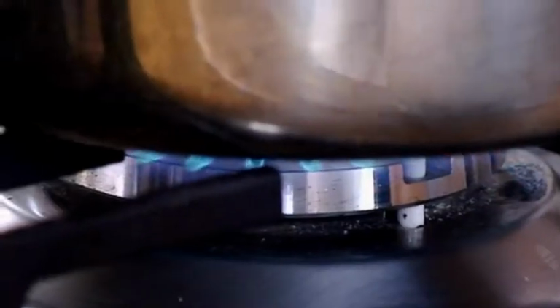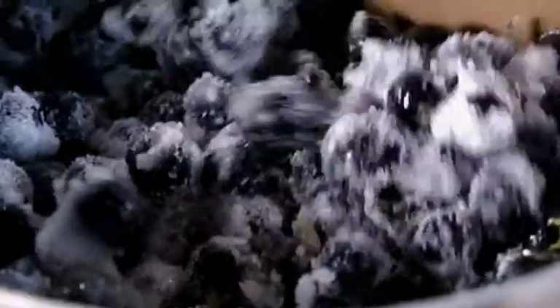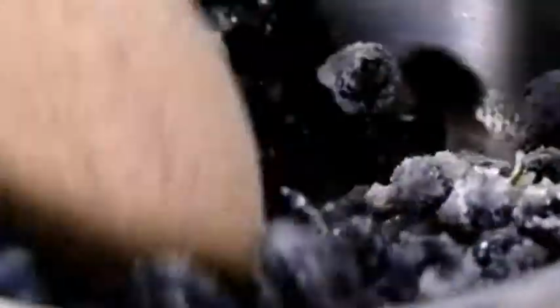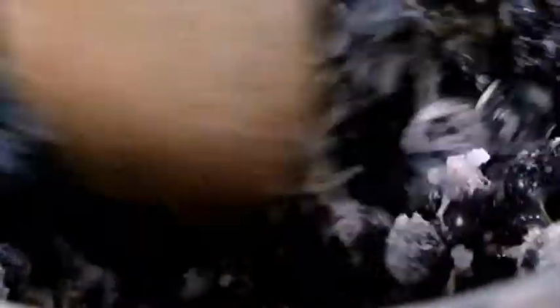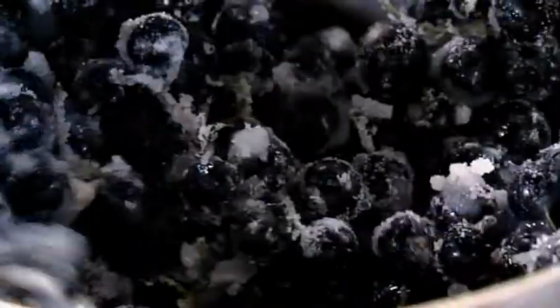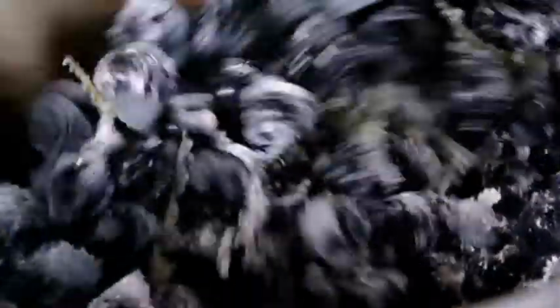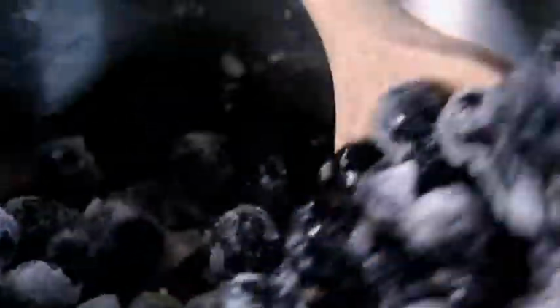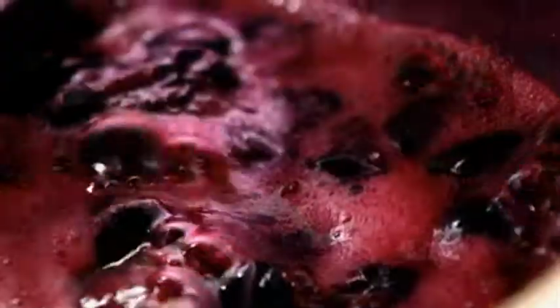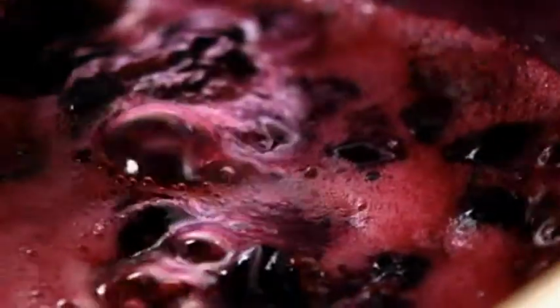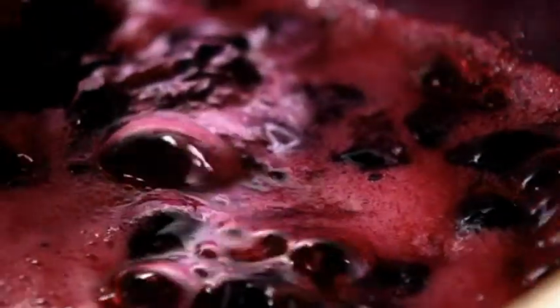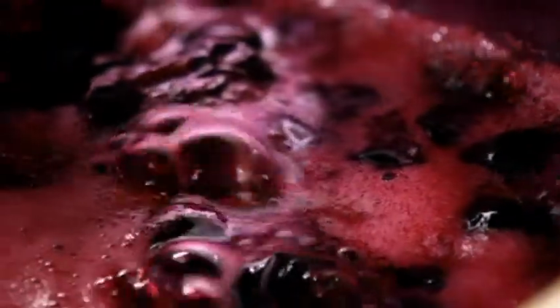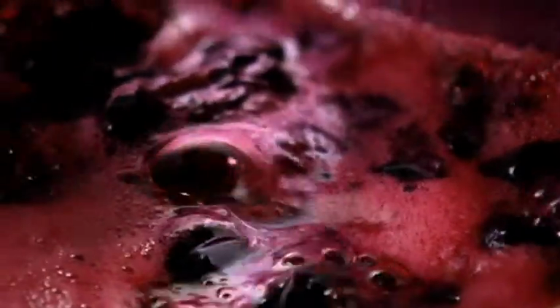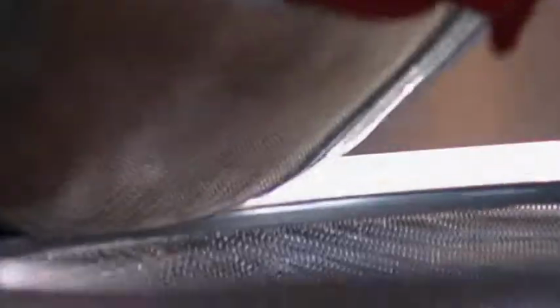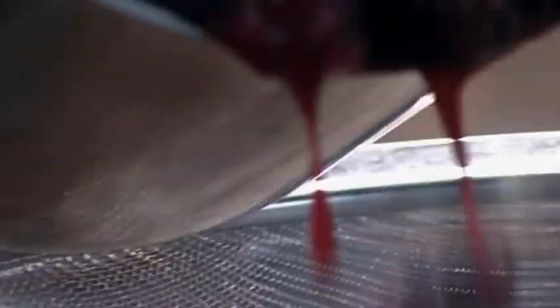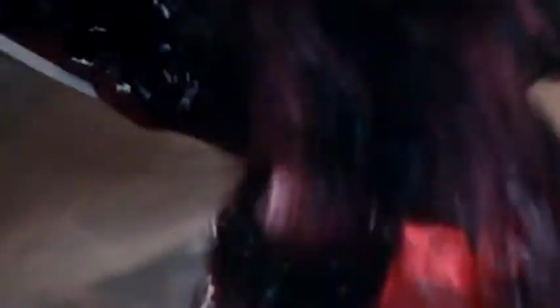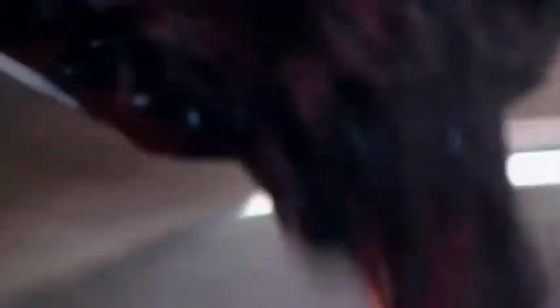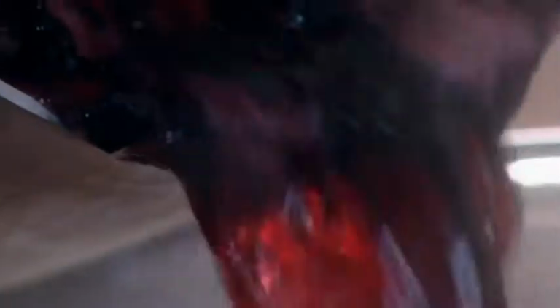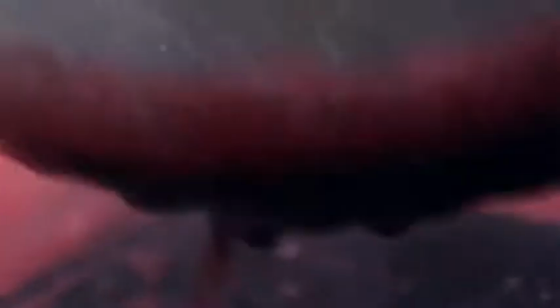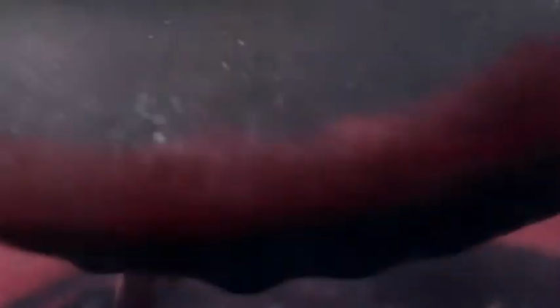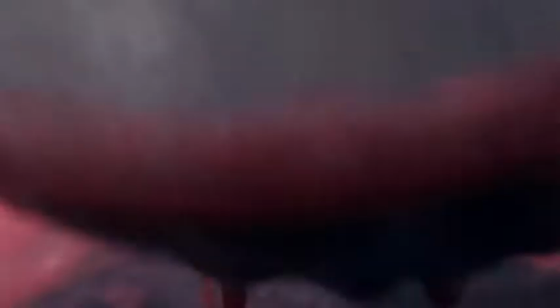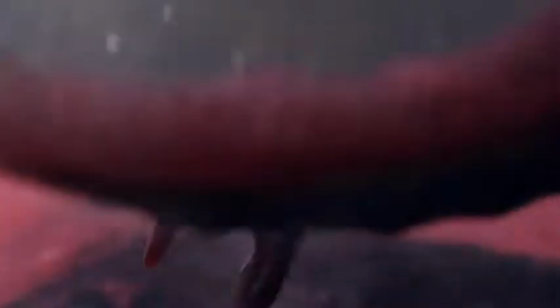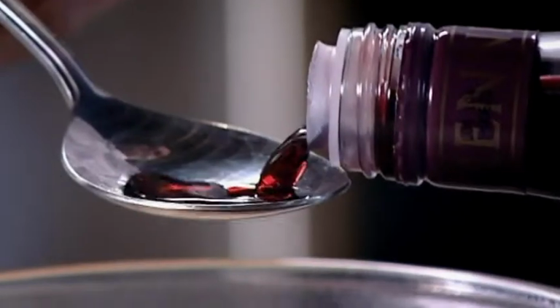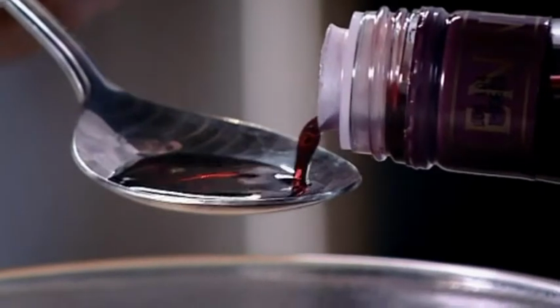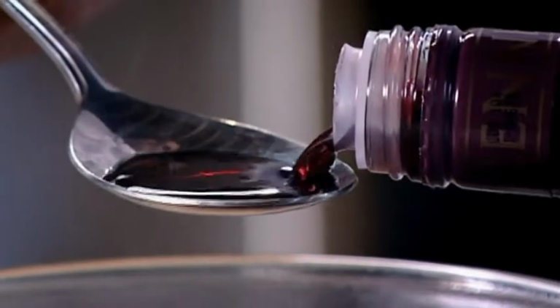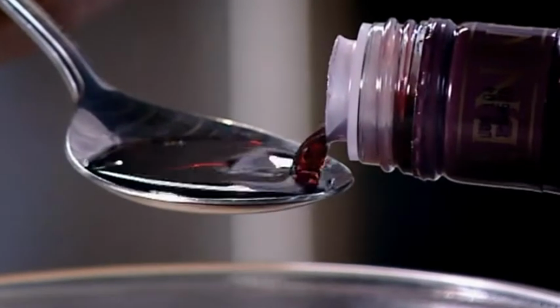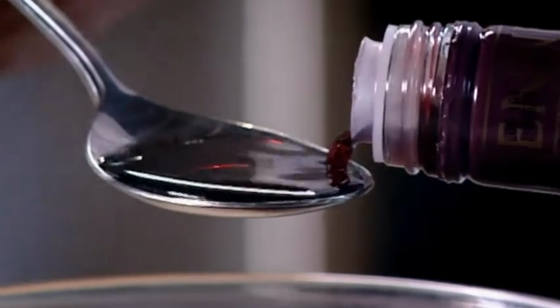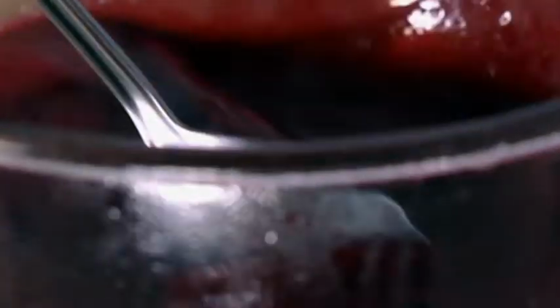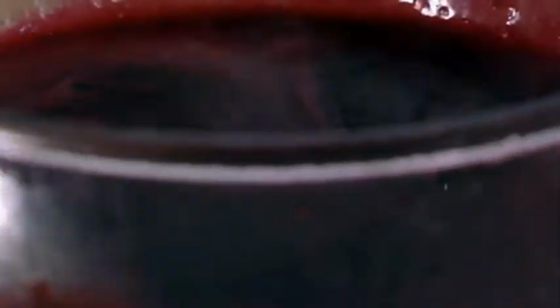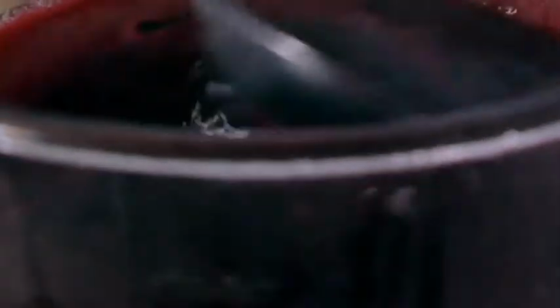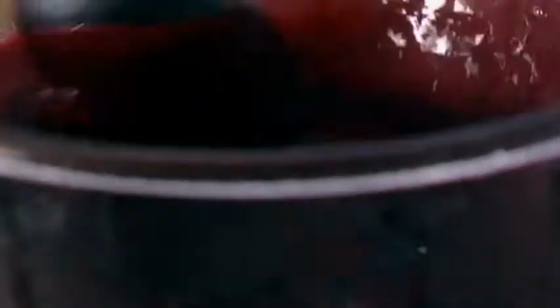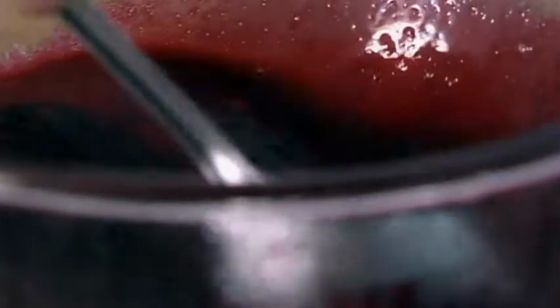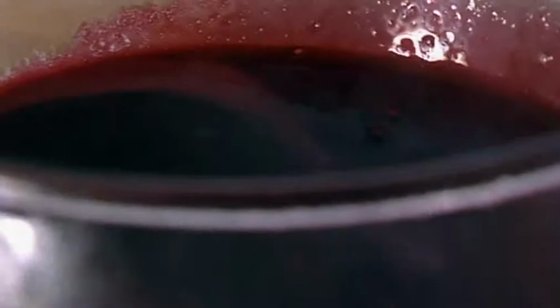Gently cook blackcurrants with sugar and a little water until soft. Press through a sieve to make a smooth puree. Stir in a few tablespoons of blackcurrant liqueur and put to one side.